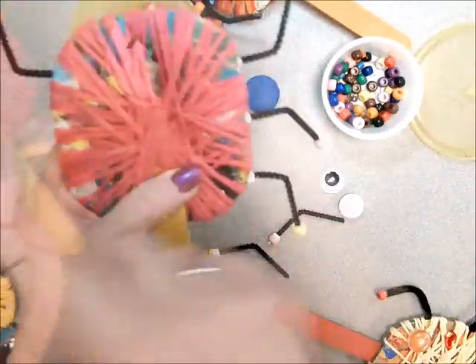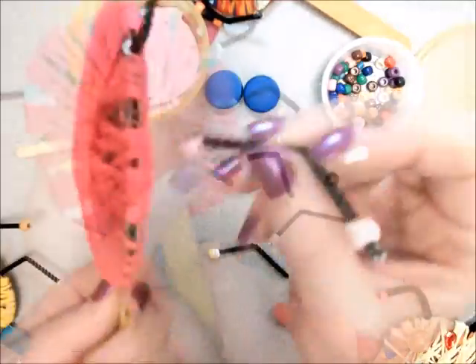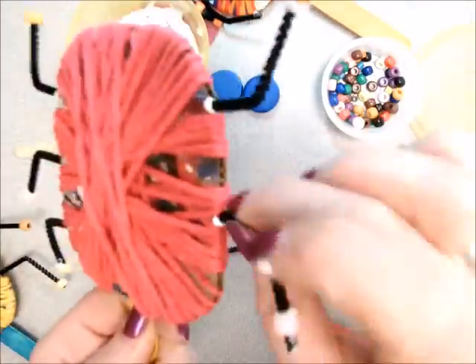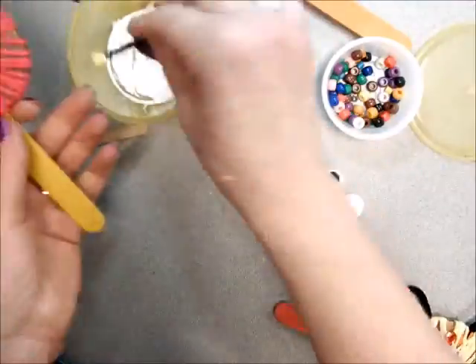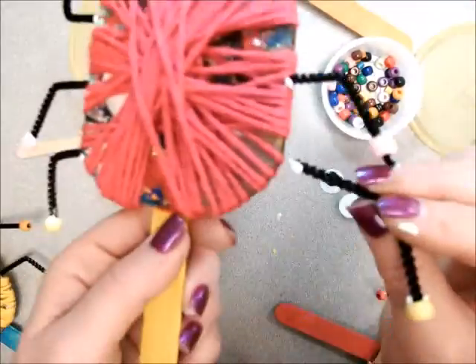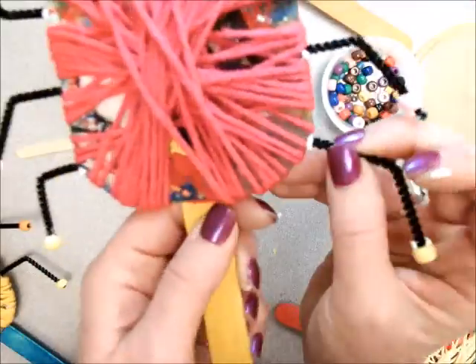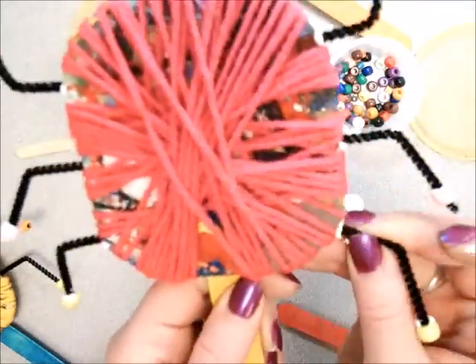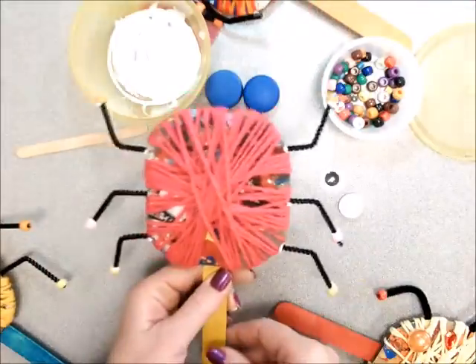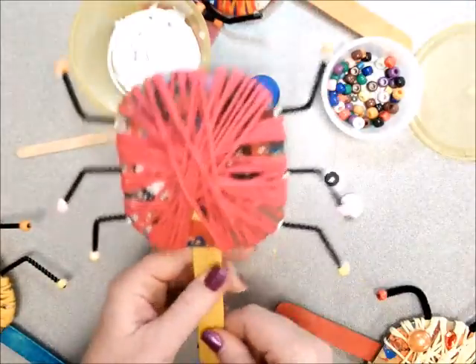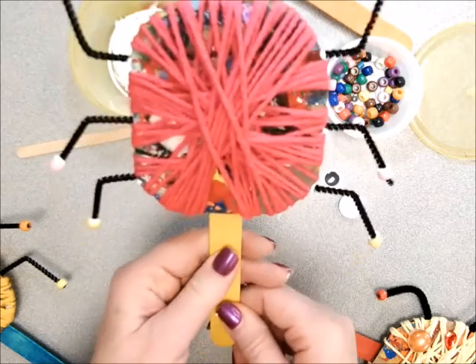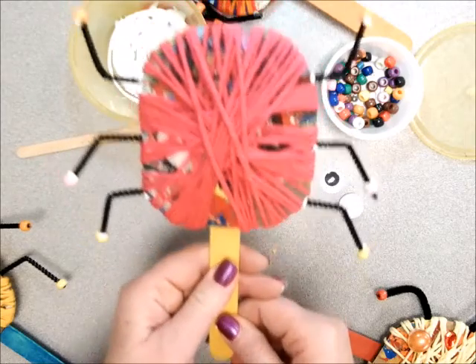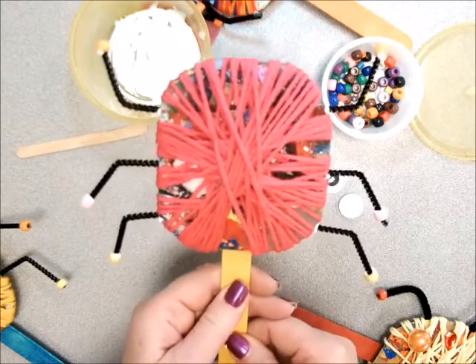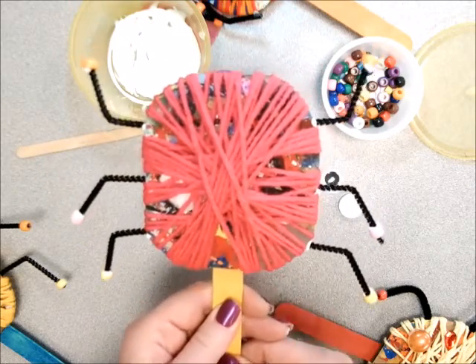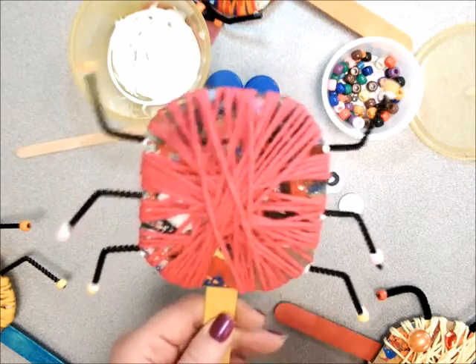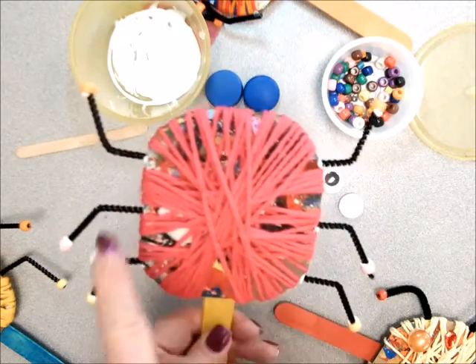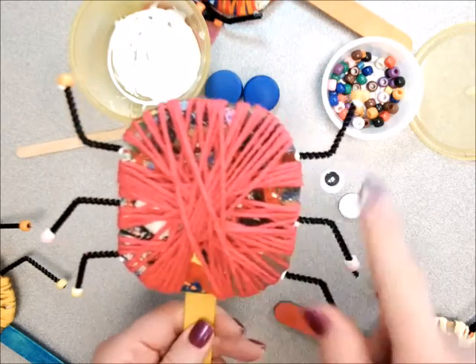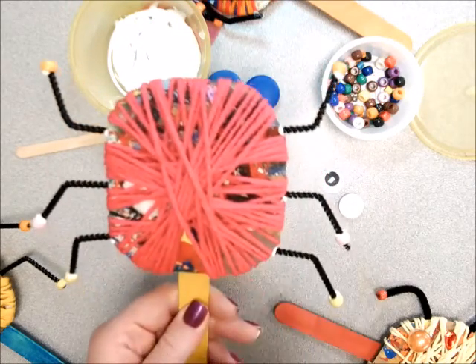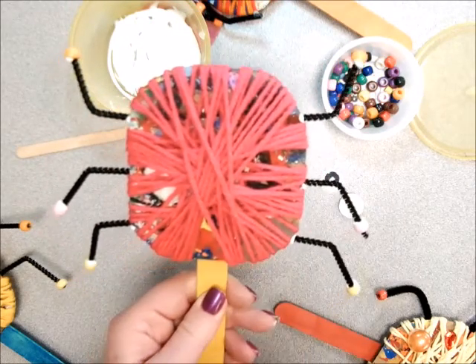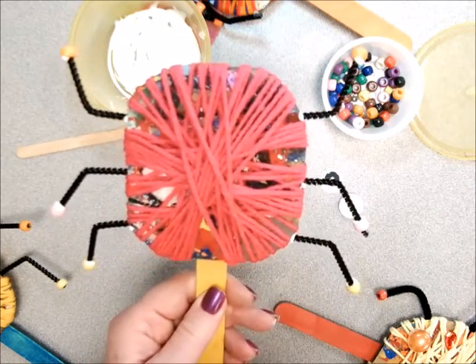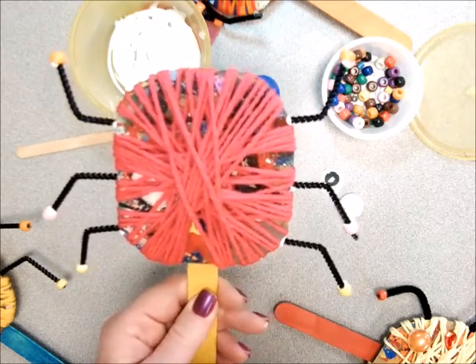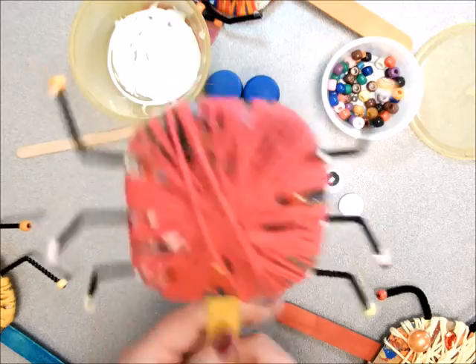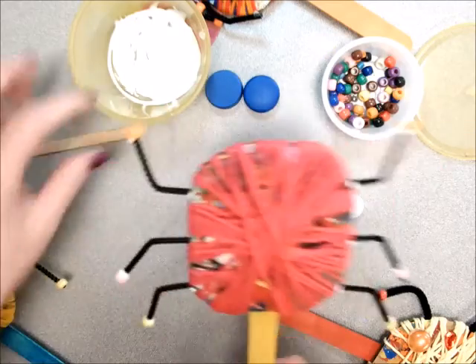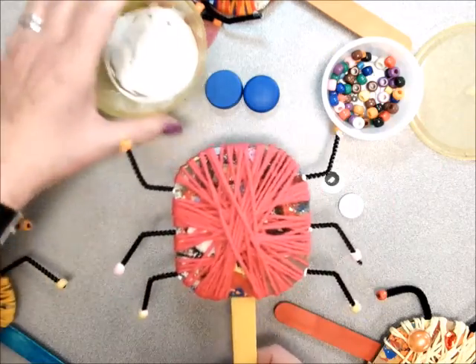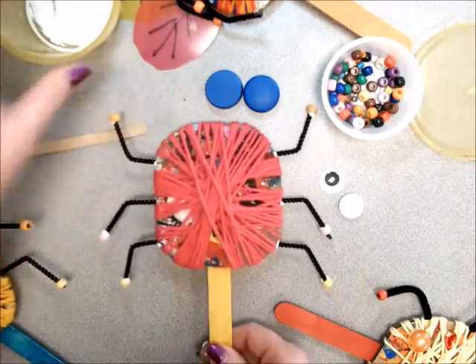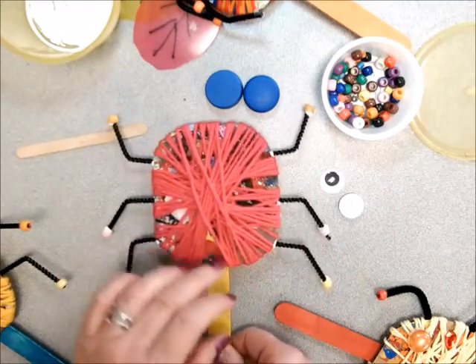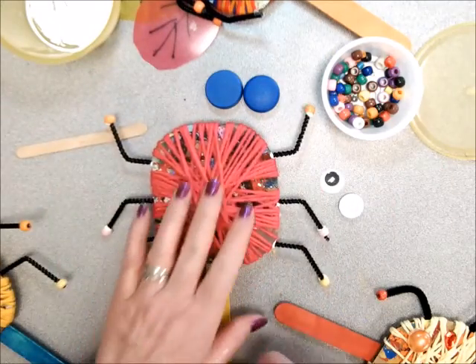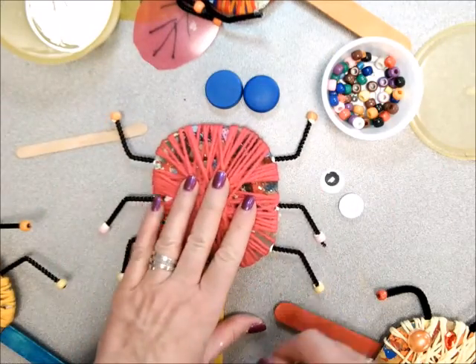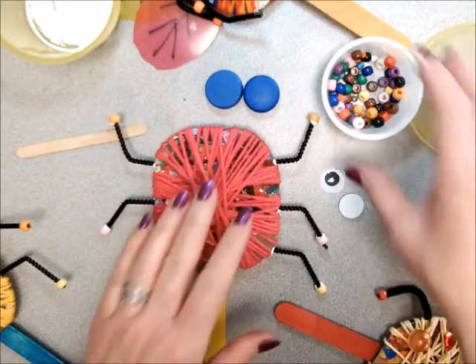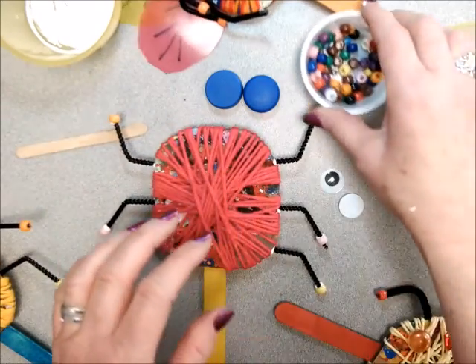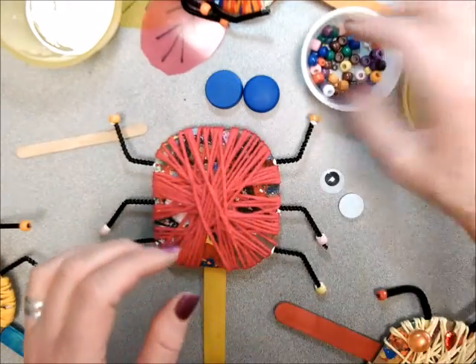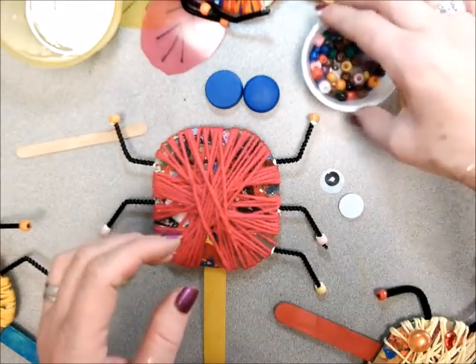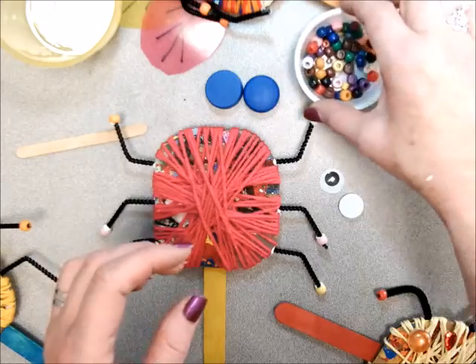Now I'll do it on the other side. Now my insect has six legs. Be sure to put six legs, because six legs are on insects. If it were eight, then that would be an arachnid, and it would be in the spider family.